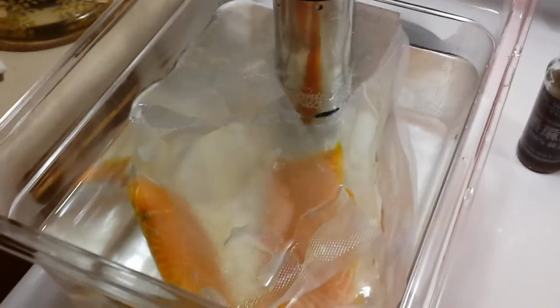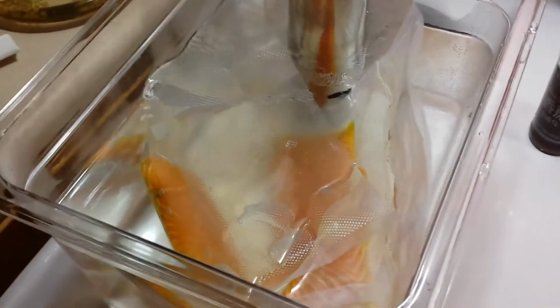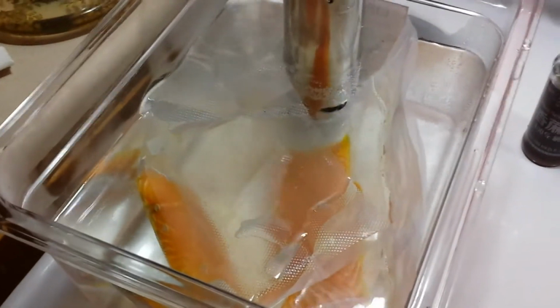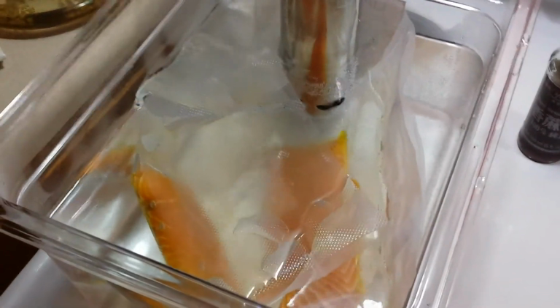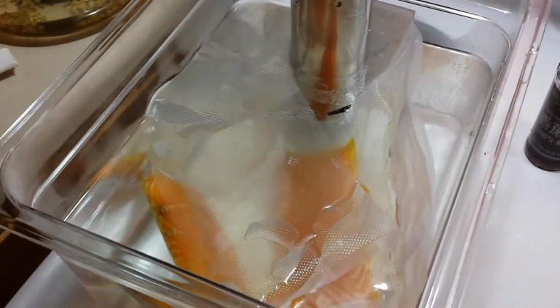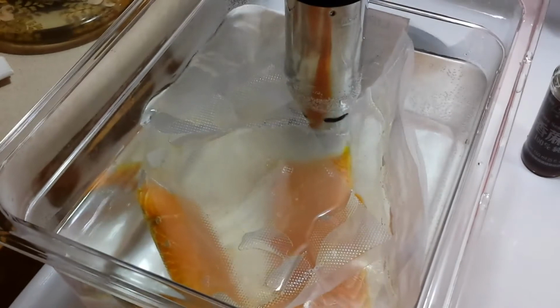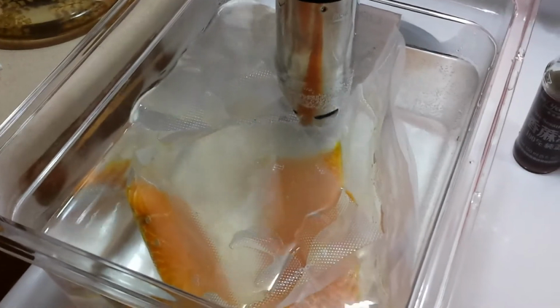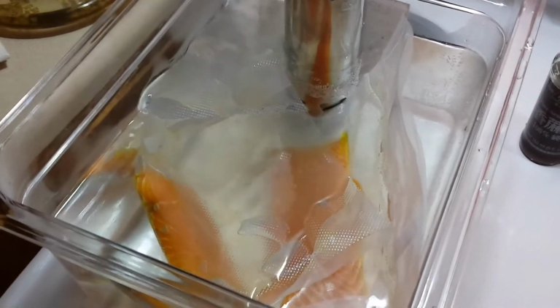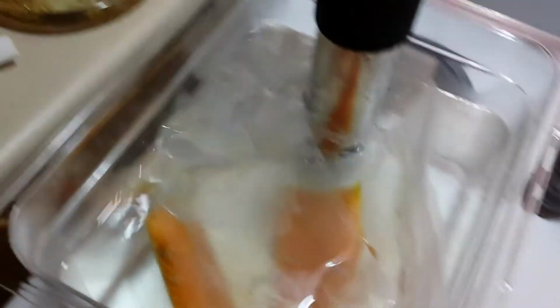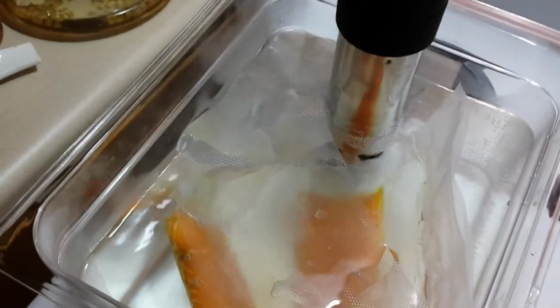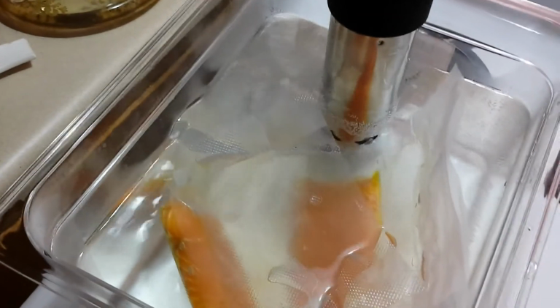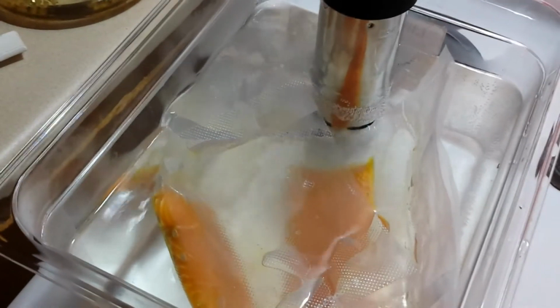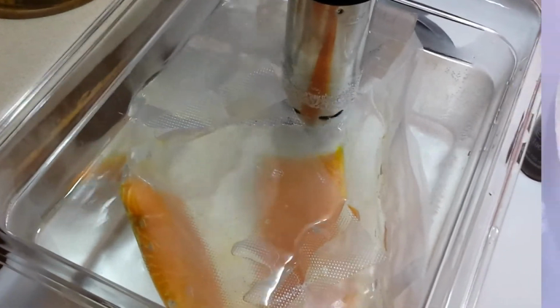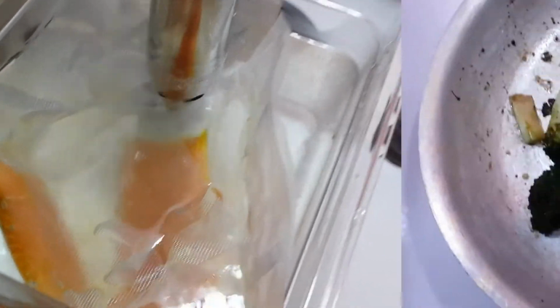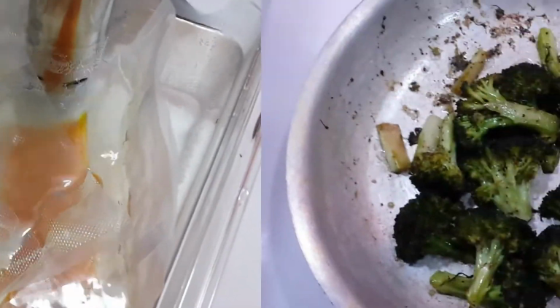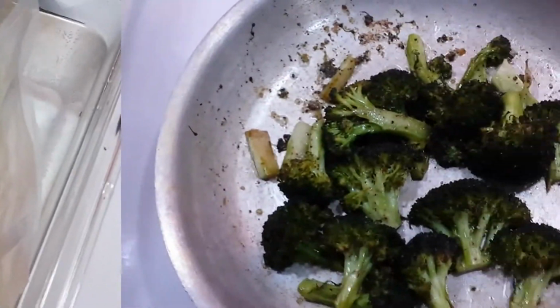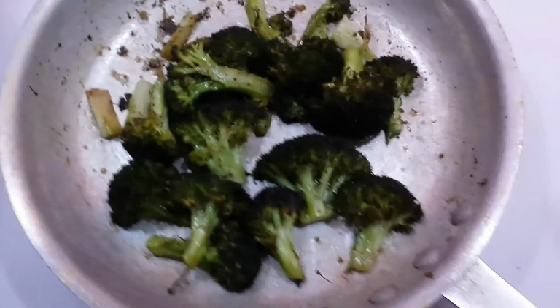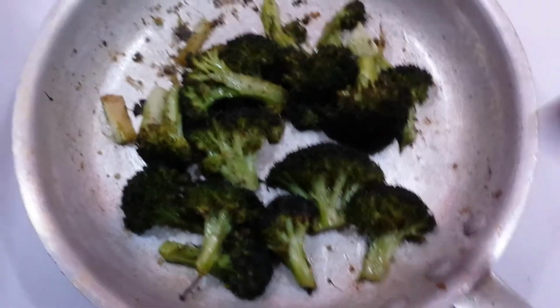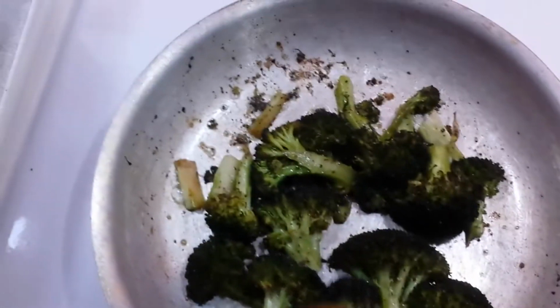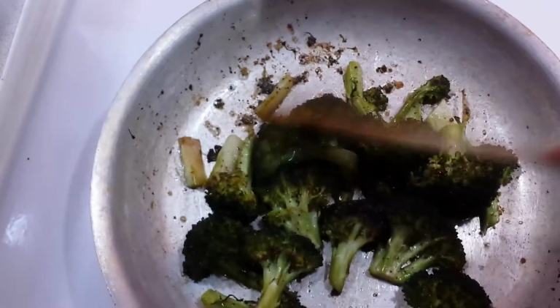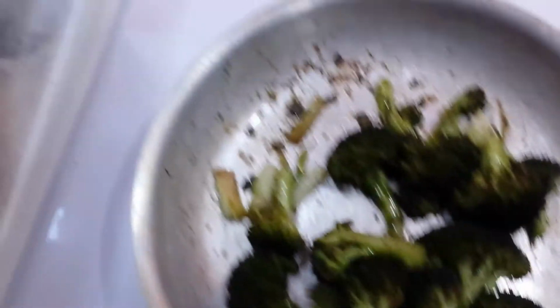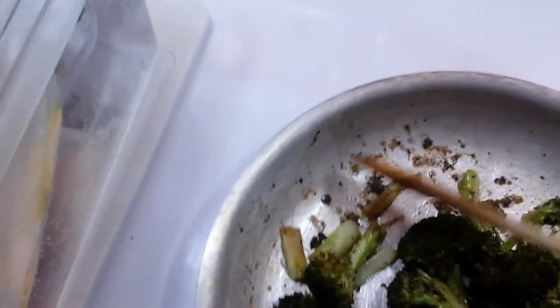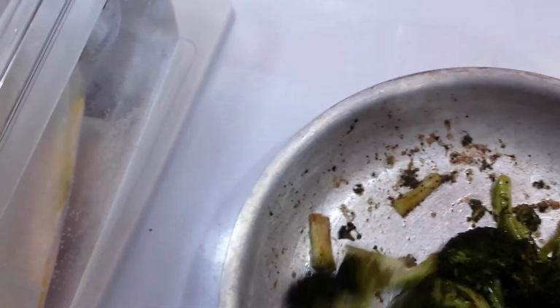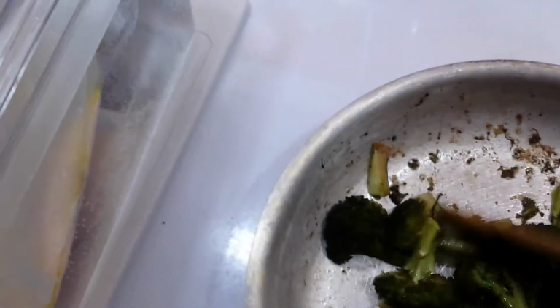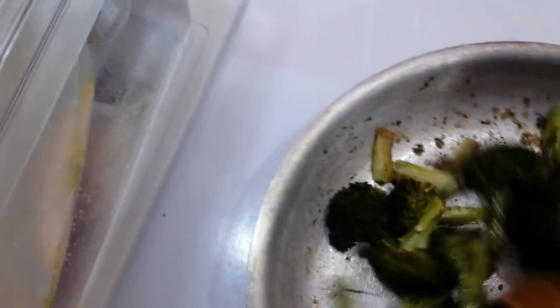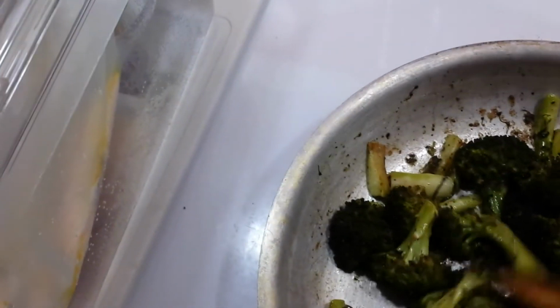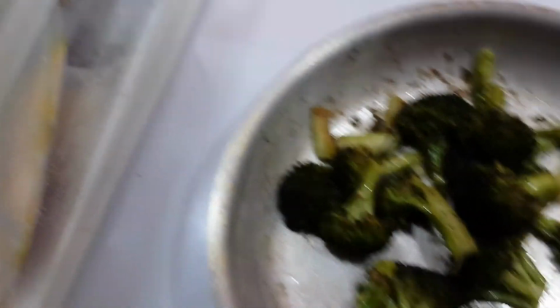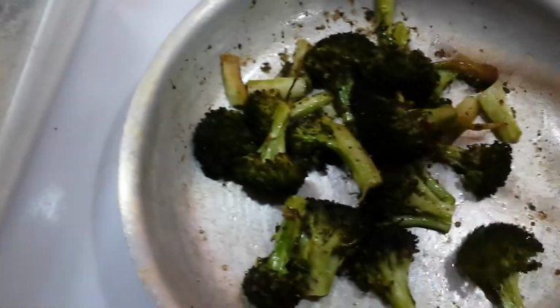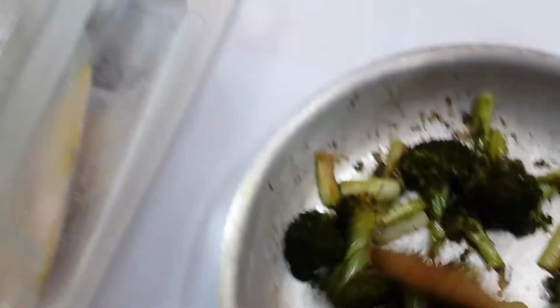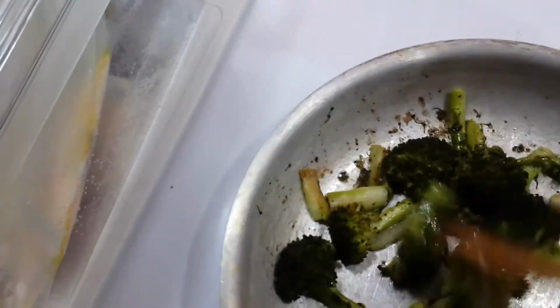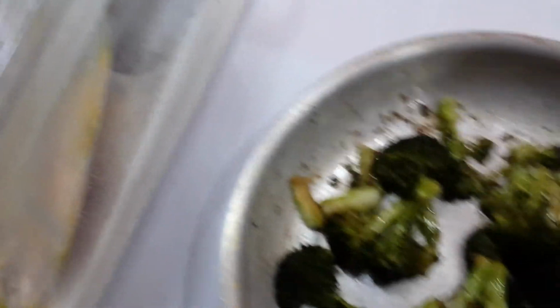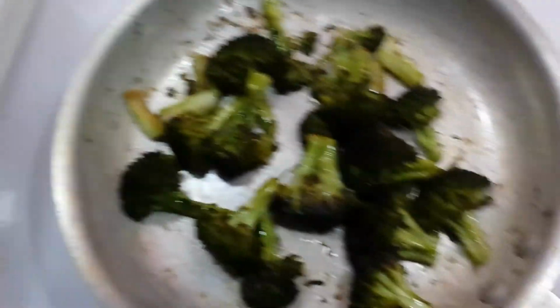Great photography anyway — back to show you what all this stuff looks like when it comes out. Okay, the broccoli is just out of the oven. Oh, that looks good — hear the sizzle!